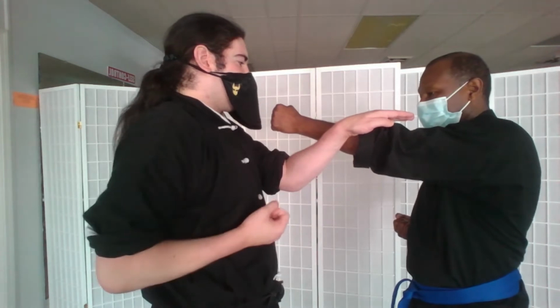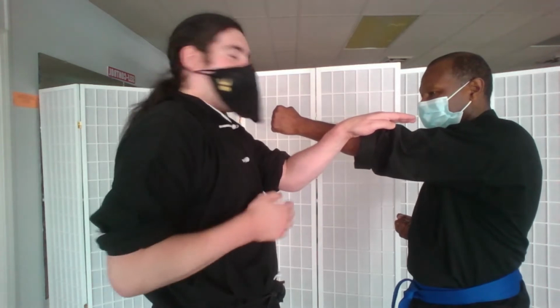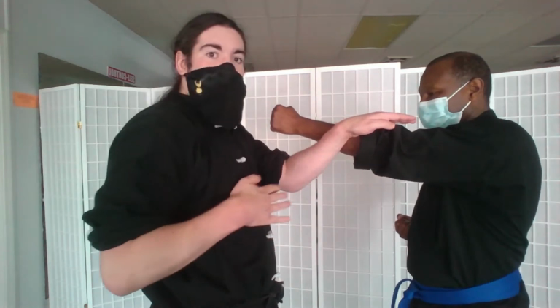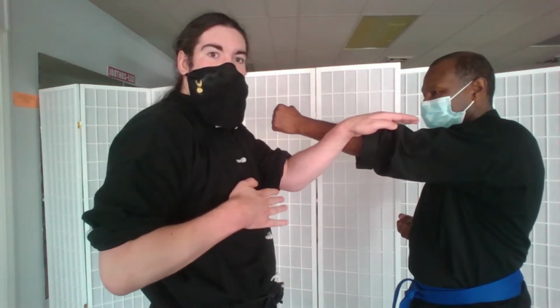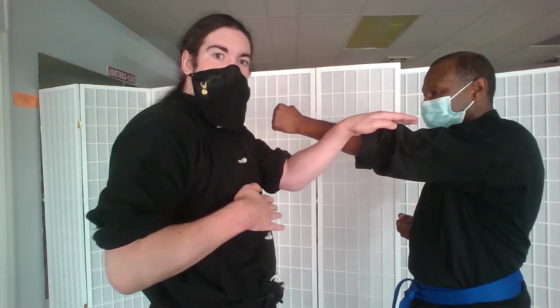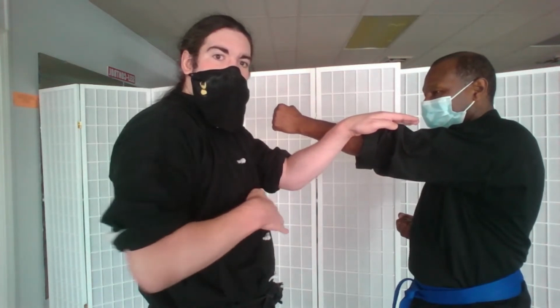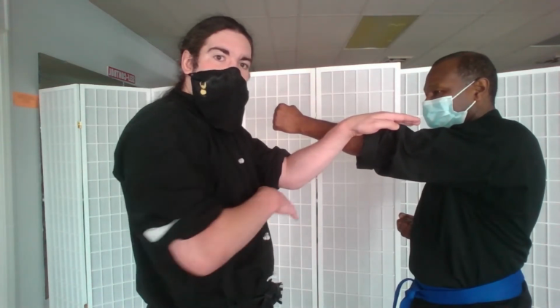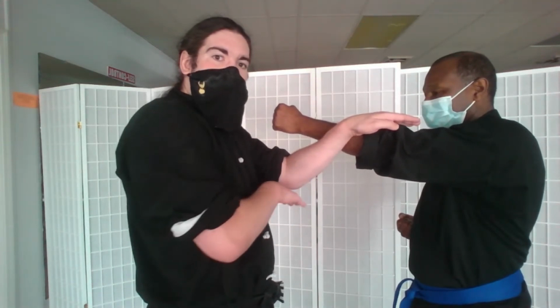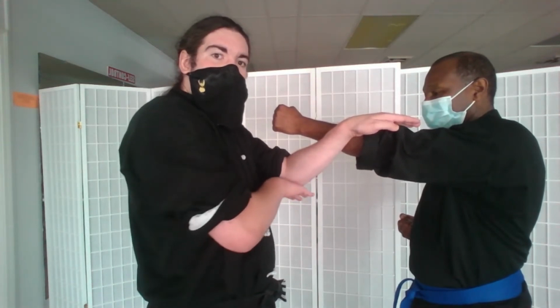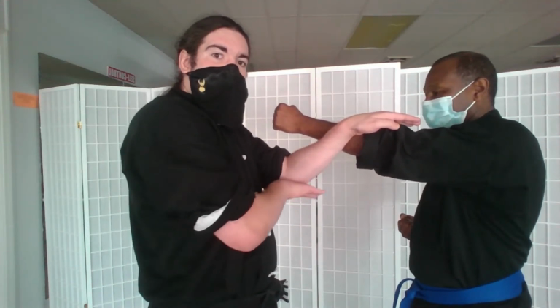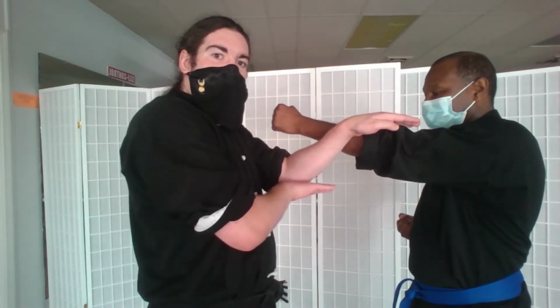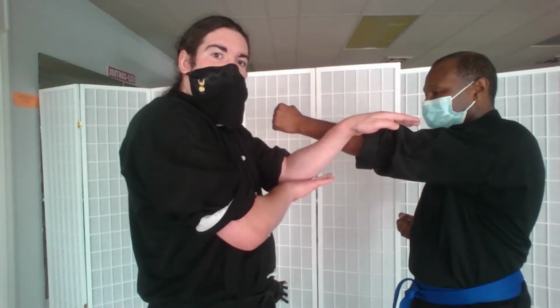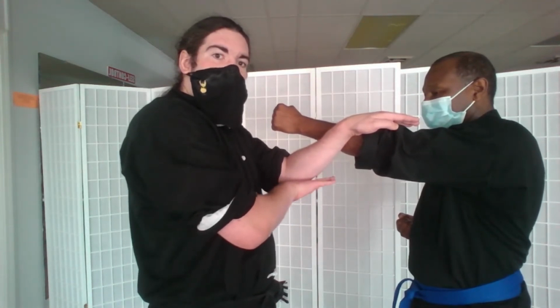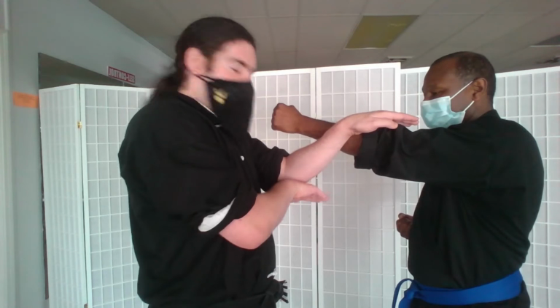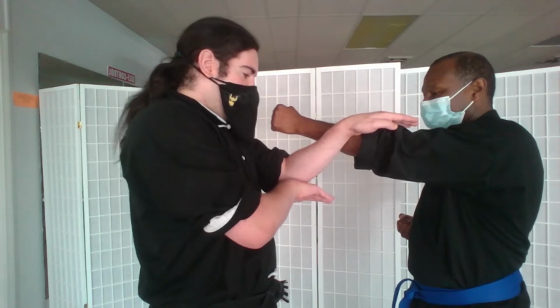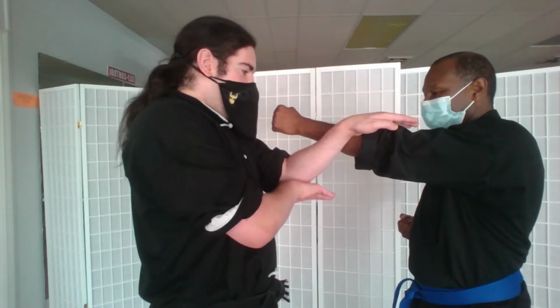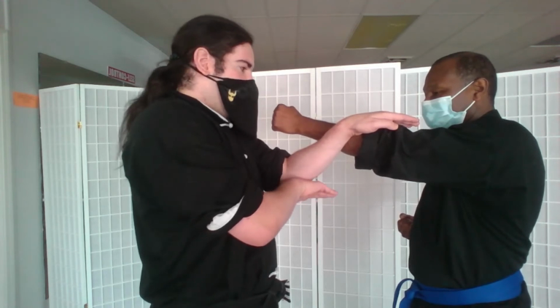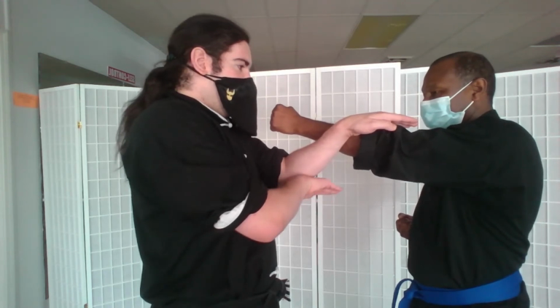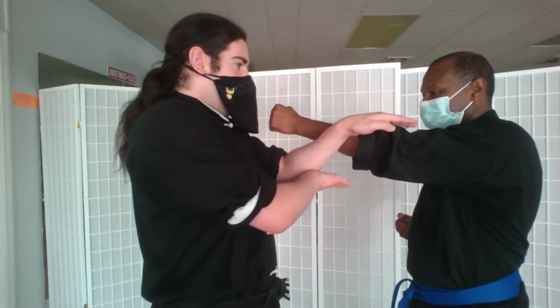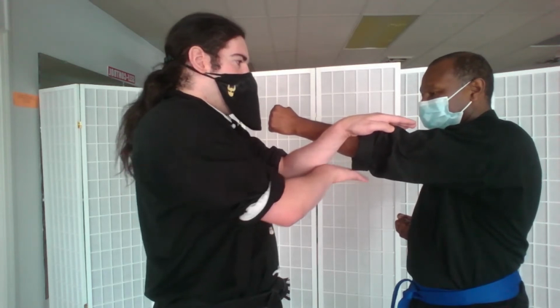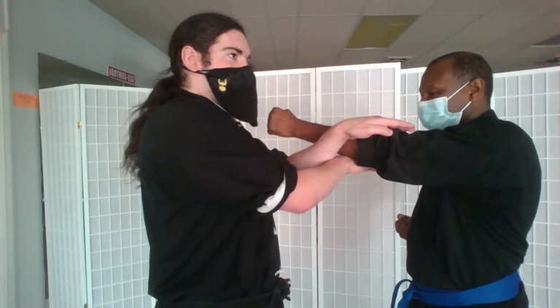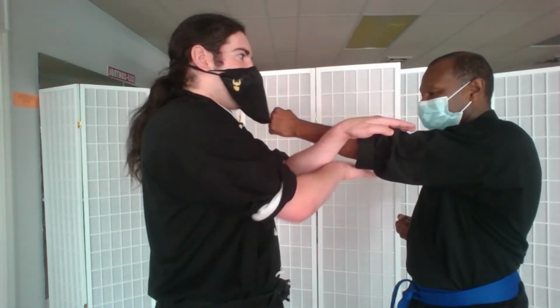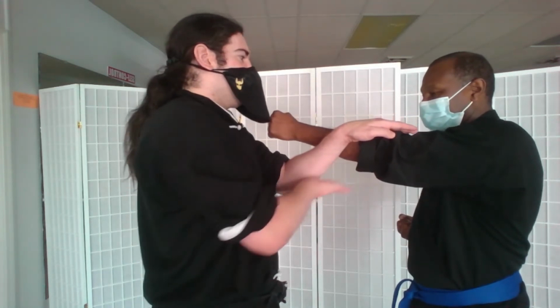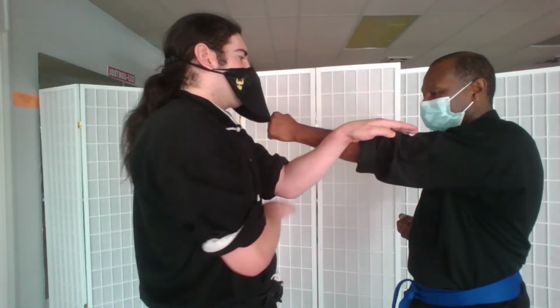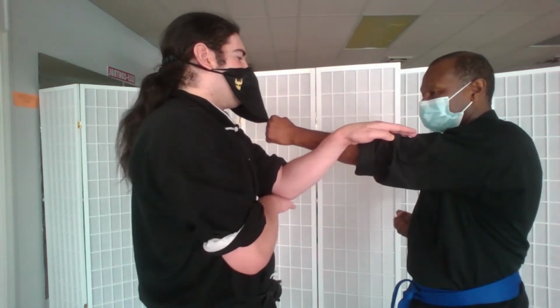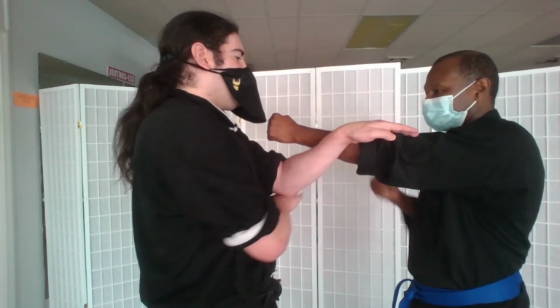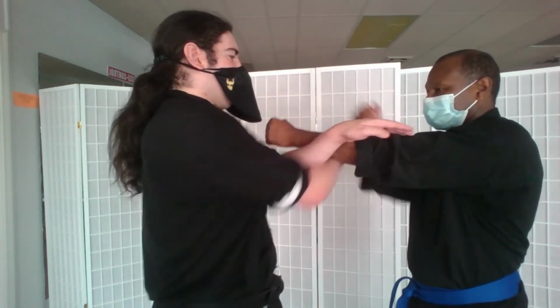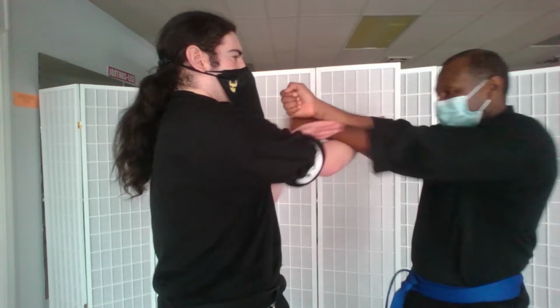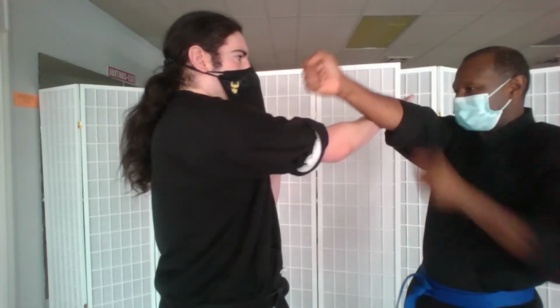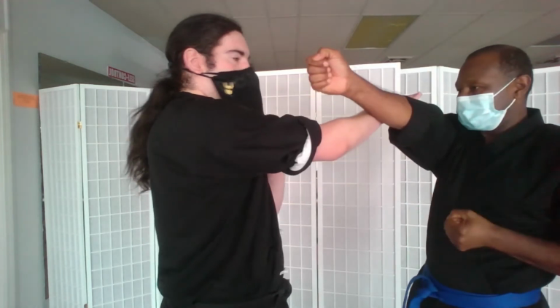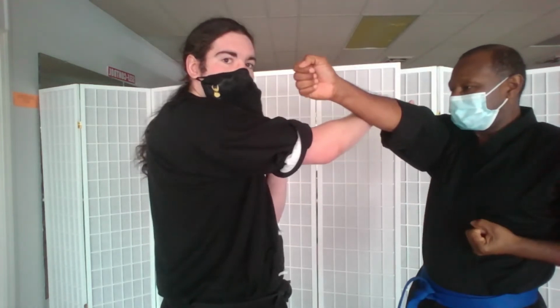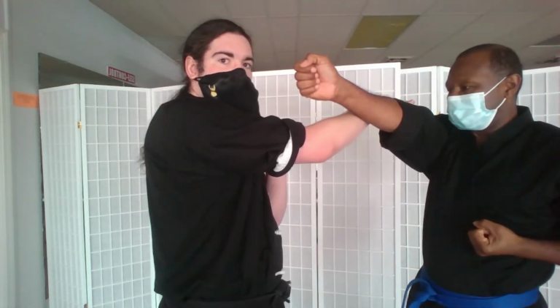Now as I bring up the other arm, what I'm going to do is snake this hand under my elbow as it comes up. So as he strikes at me with the other hand, that also deflects.